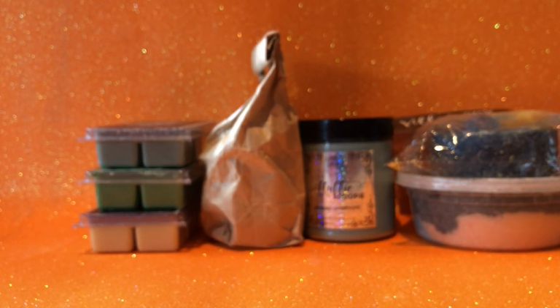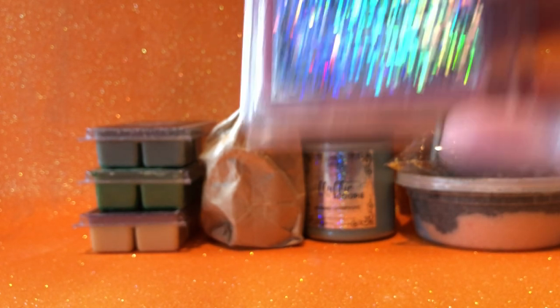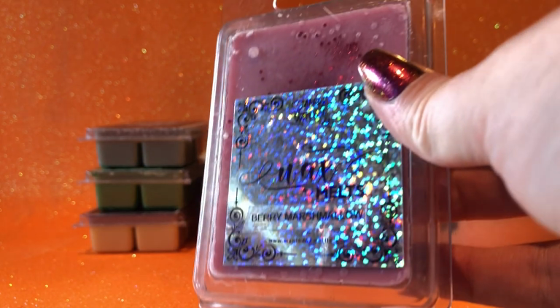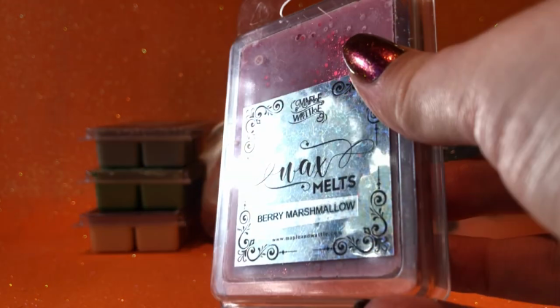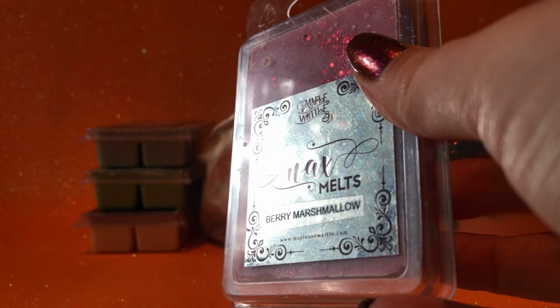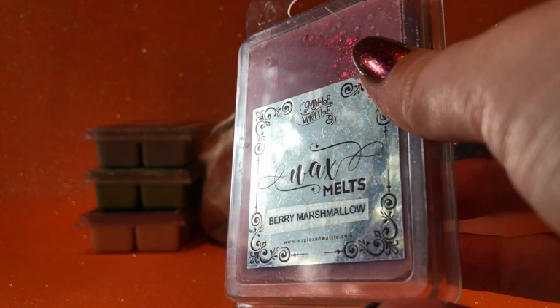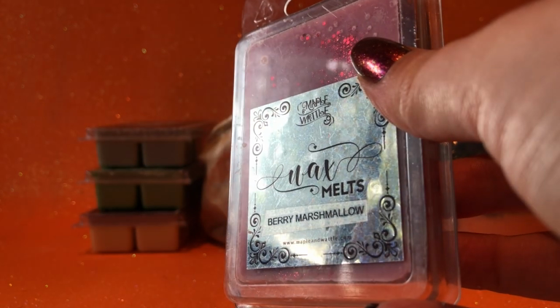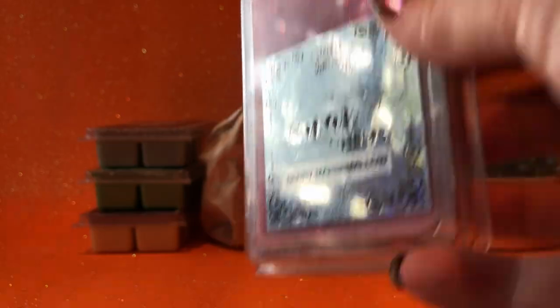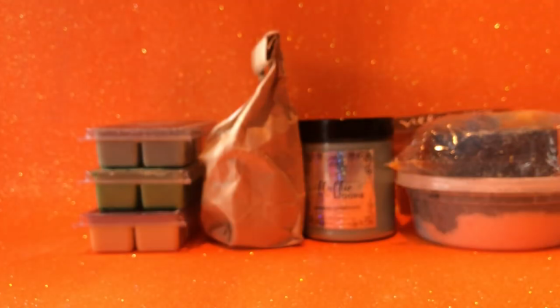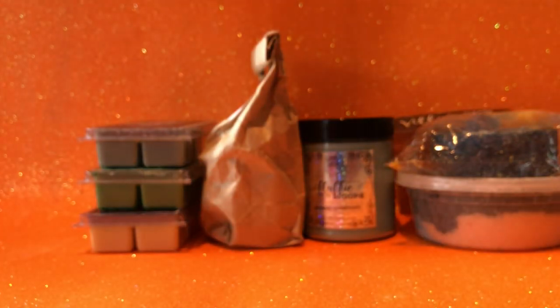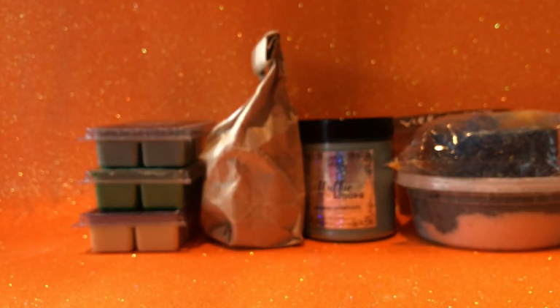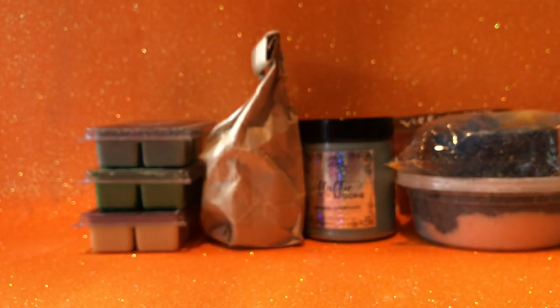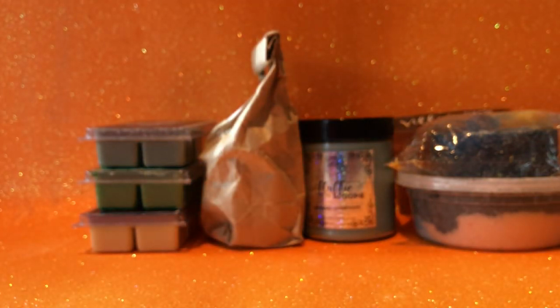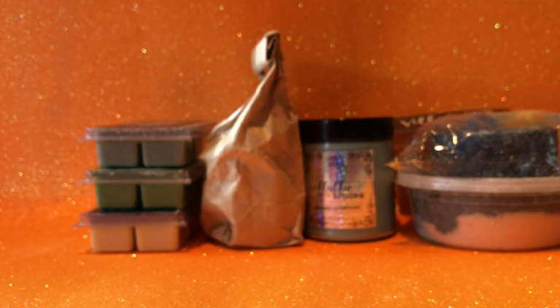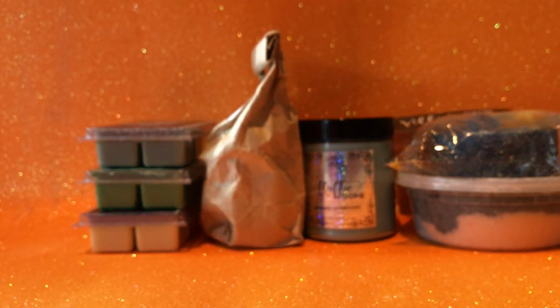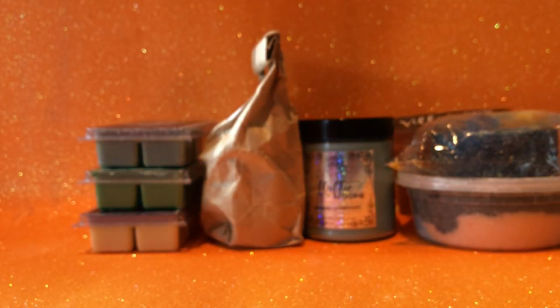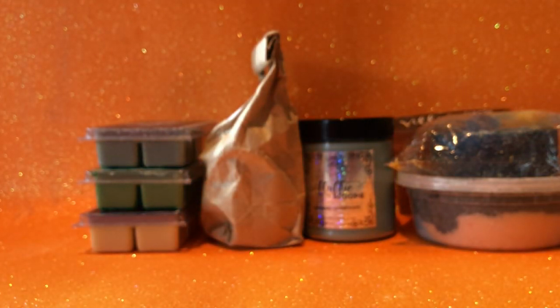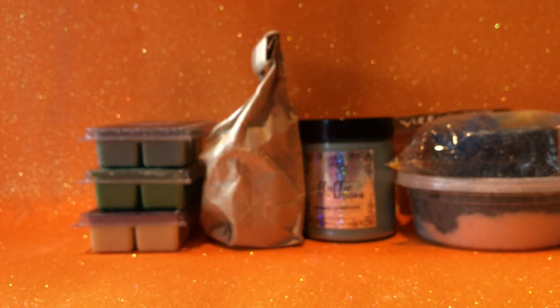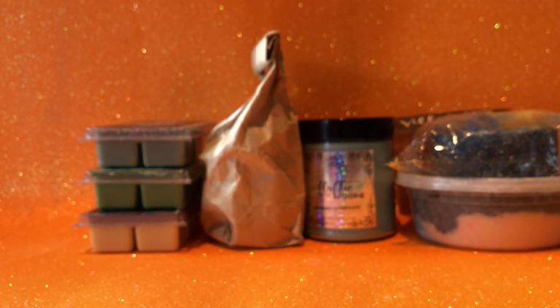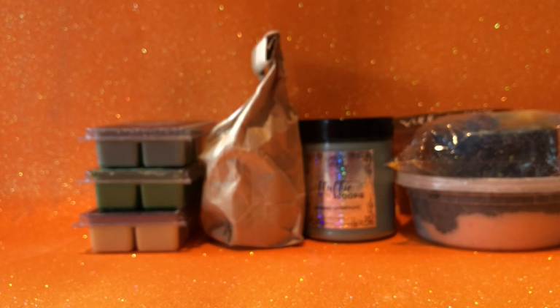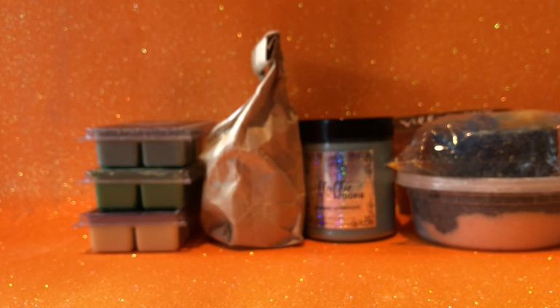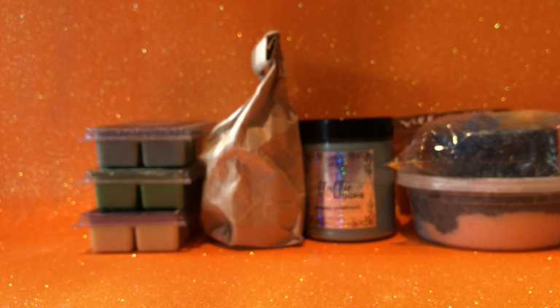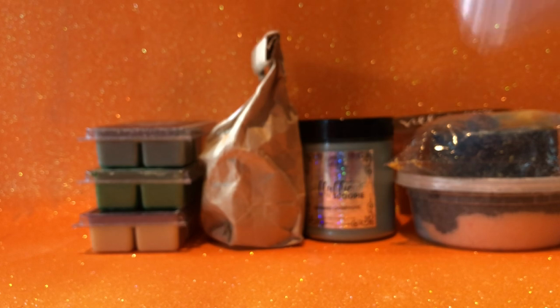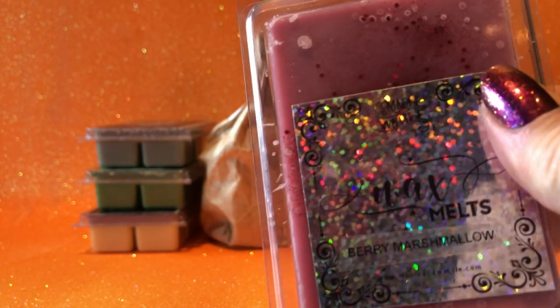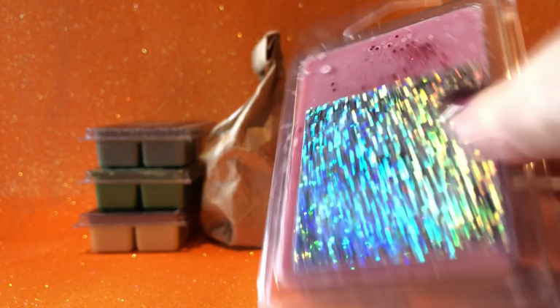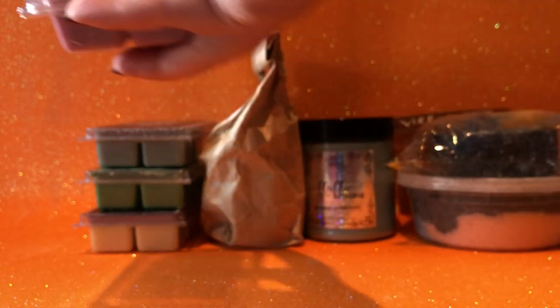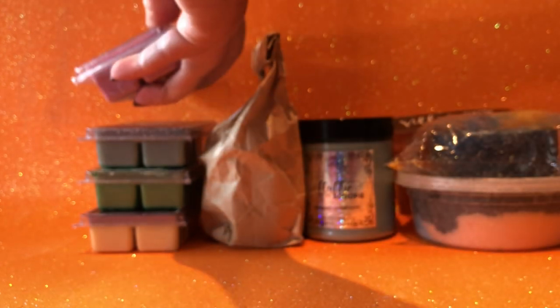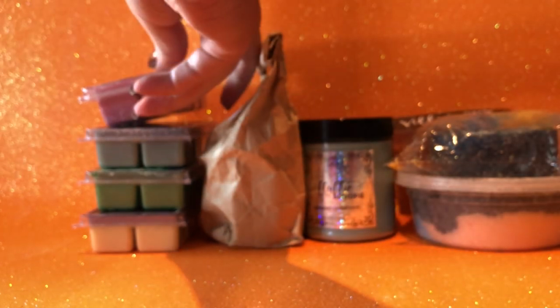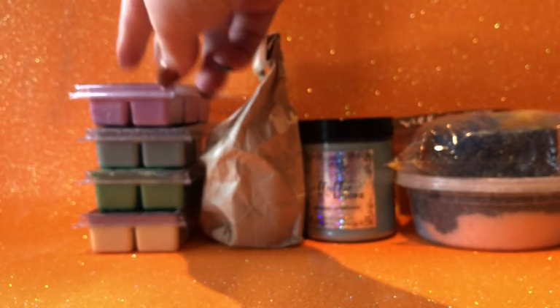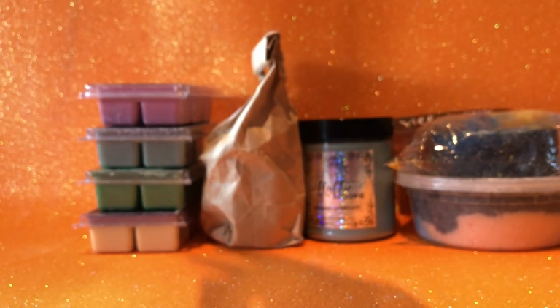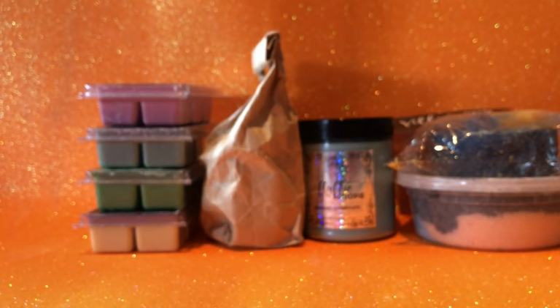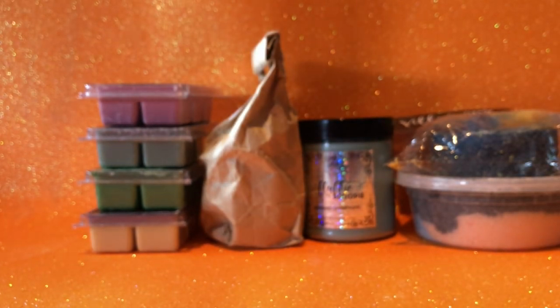I have another Maple and Wattle — Berry Marshmallow. This one kind of reminds me of a berry smoothie or something. It smells quite nice — it's very zingy, a very zesty kind of berry.